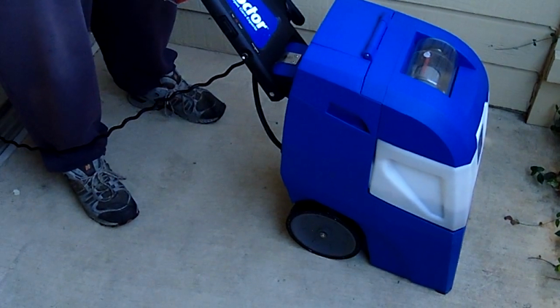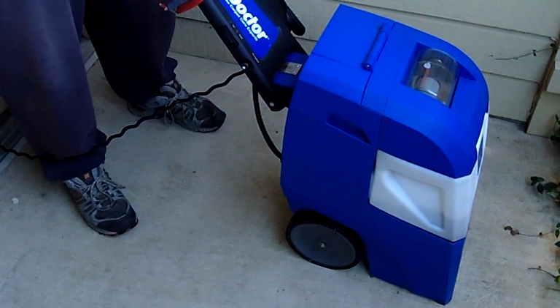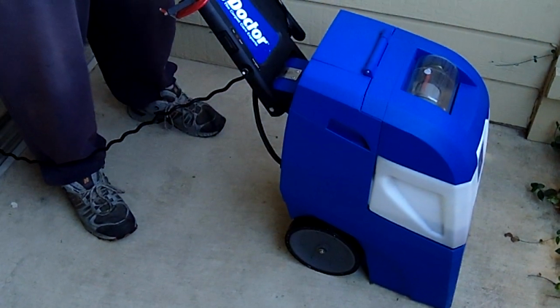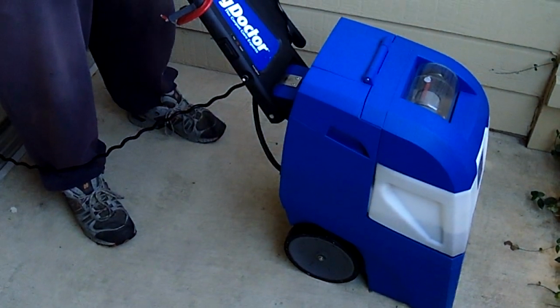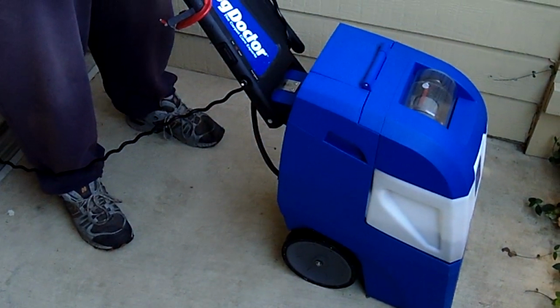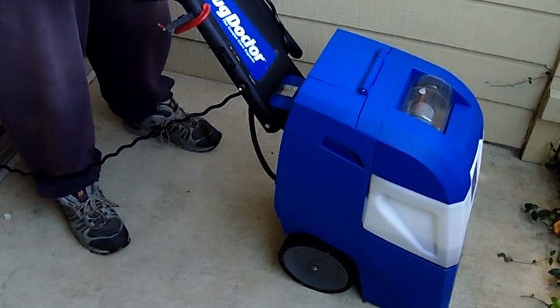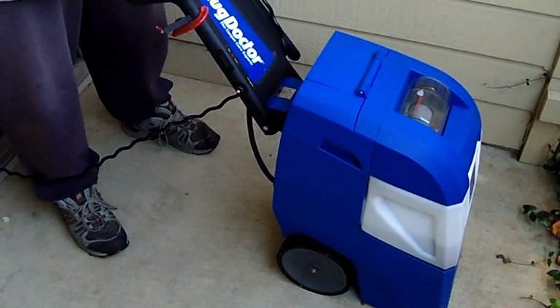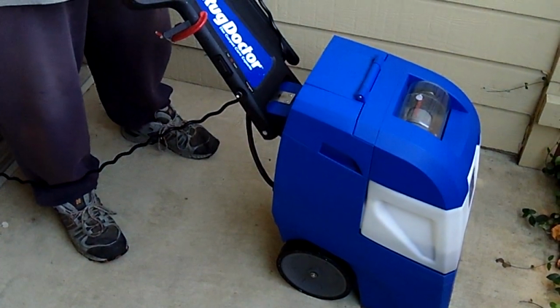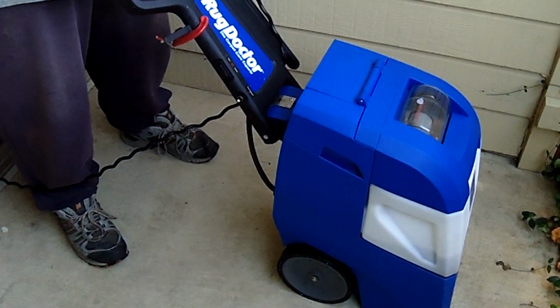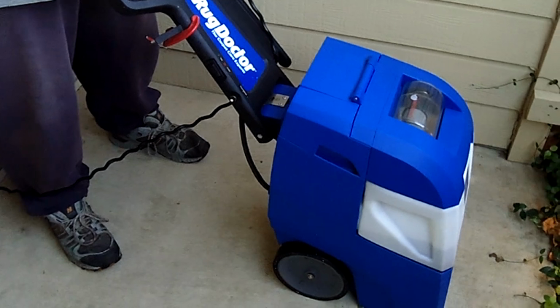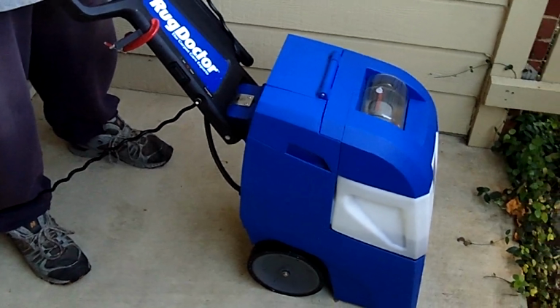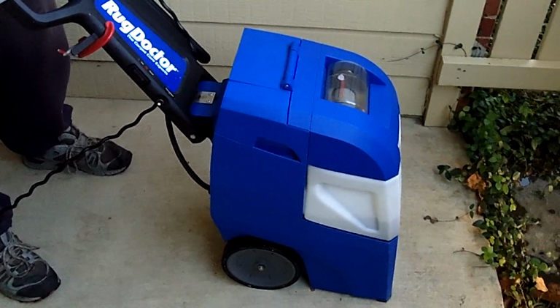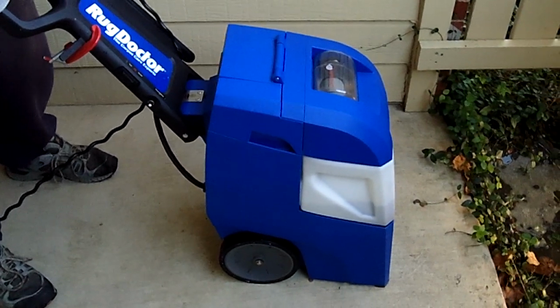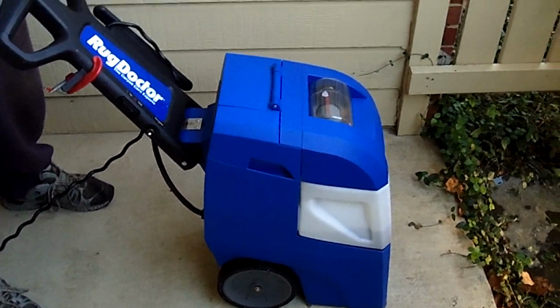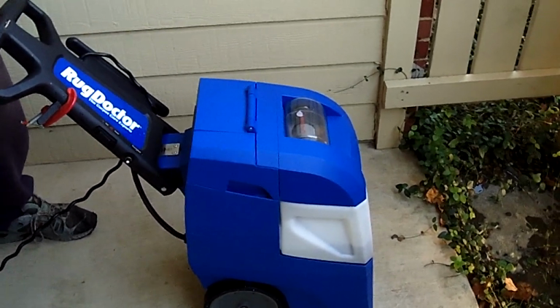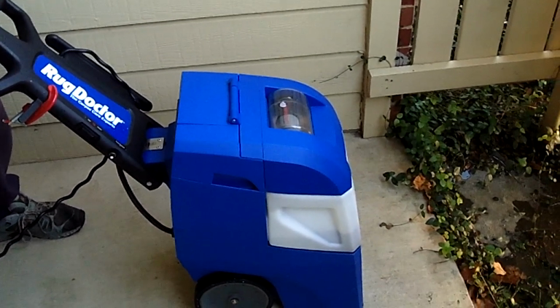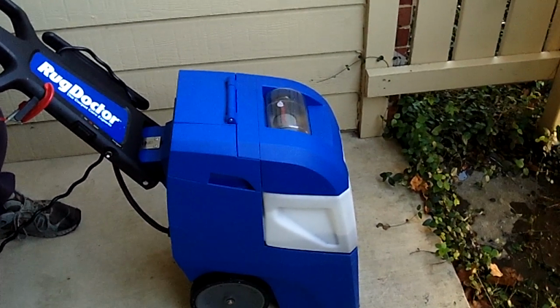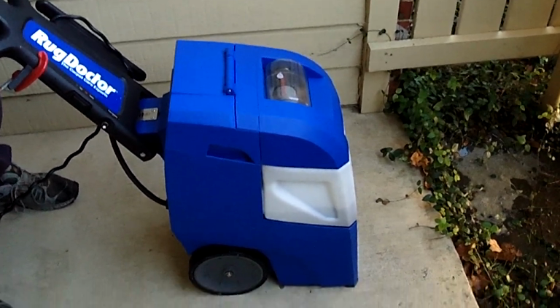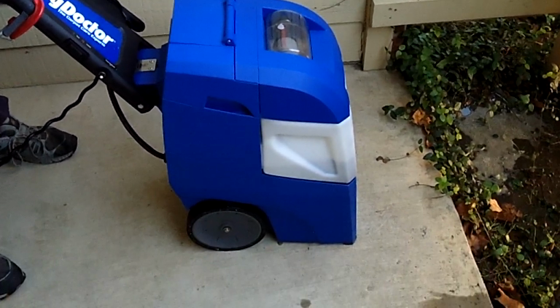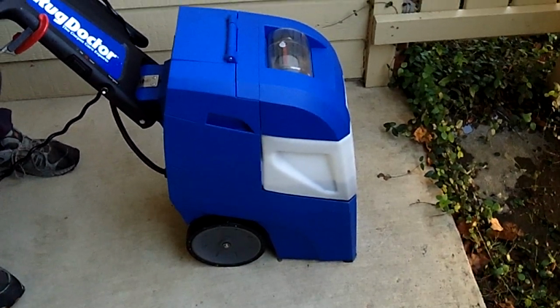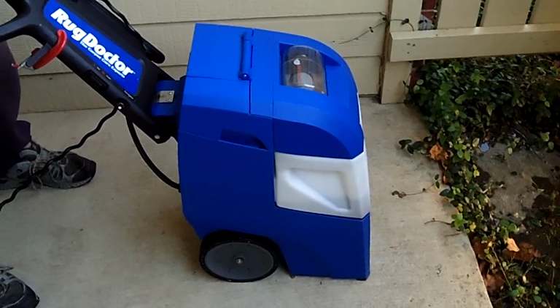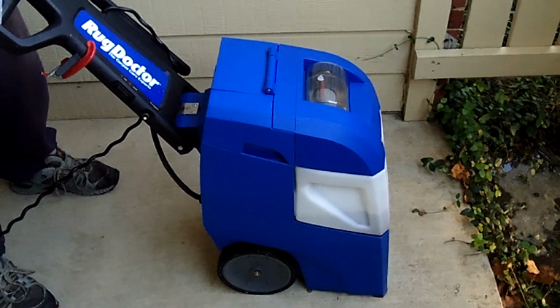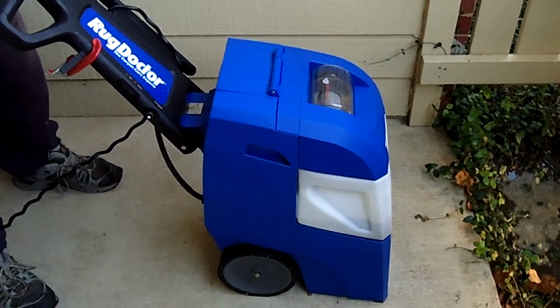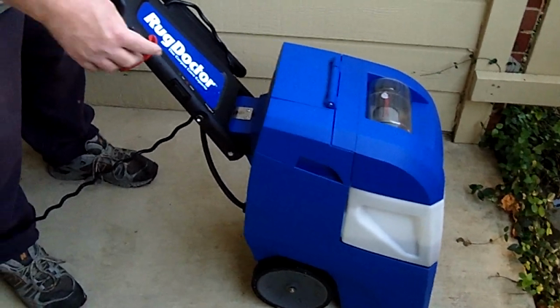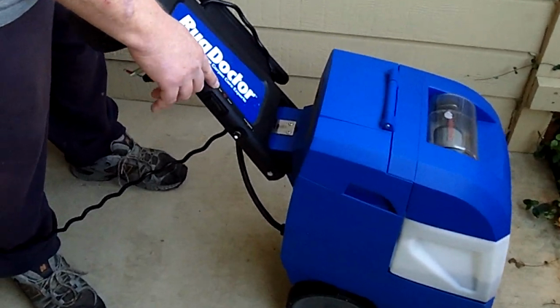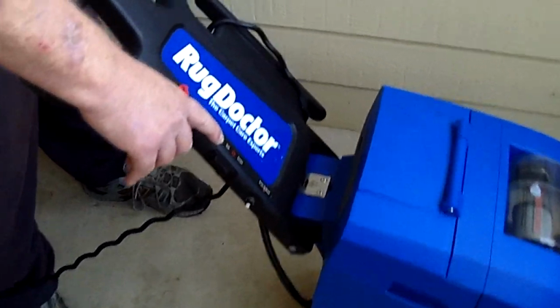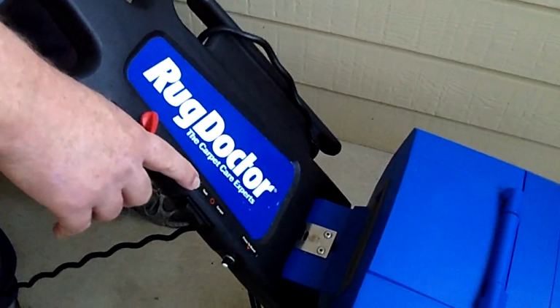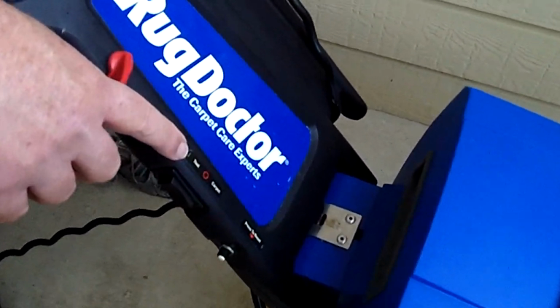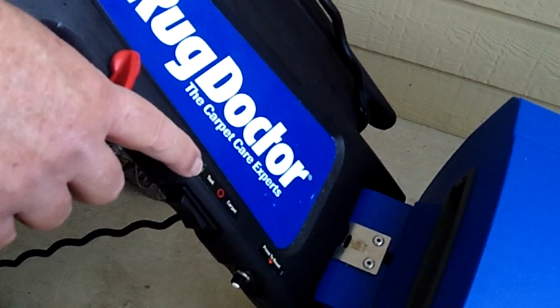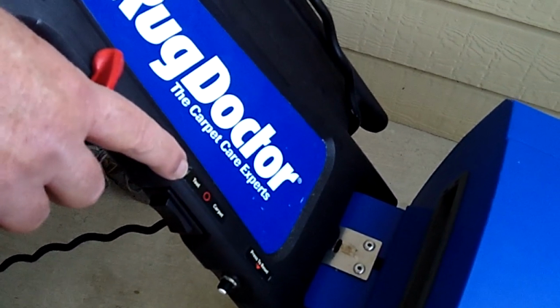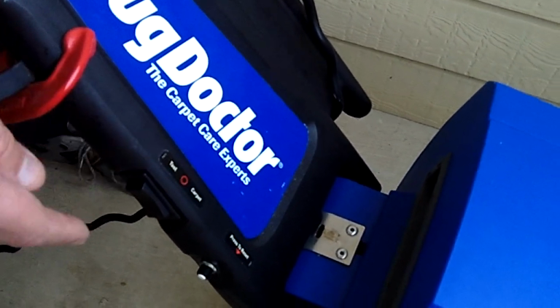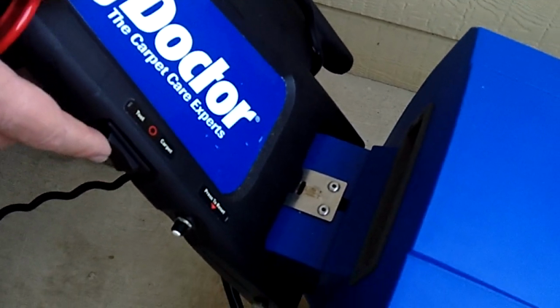People are always talking about how rug doctors are hard to empty because you have to pick them up and turn them upside down. Here's how you truly empty them — they all have this tool setting, watch.